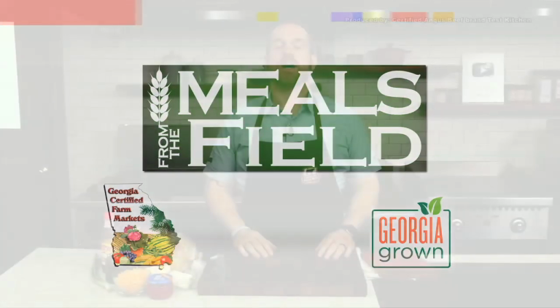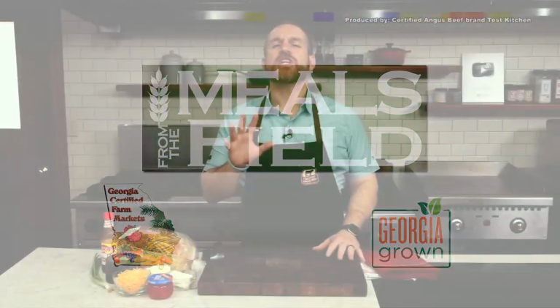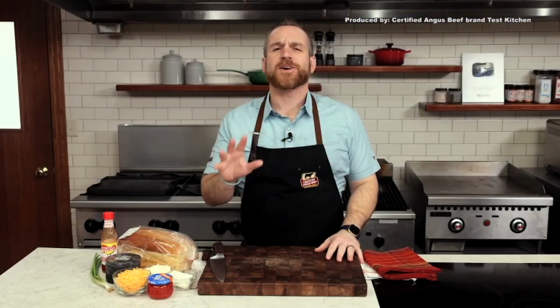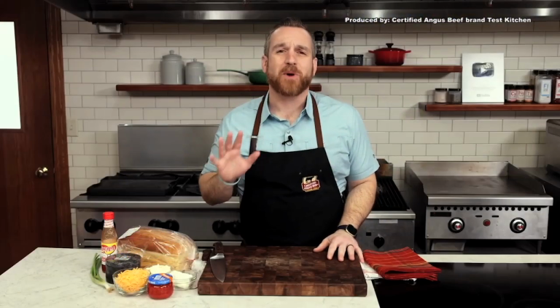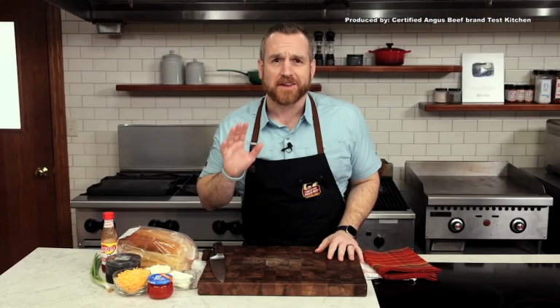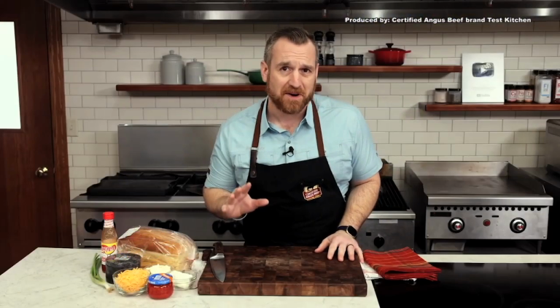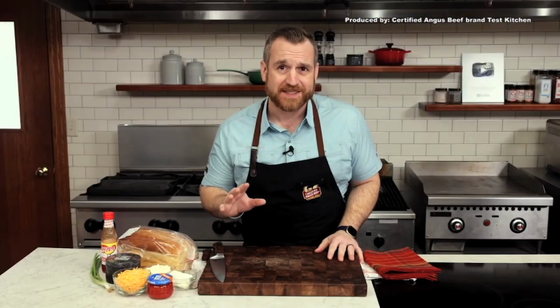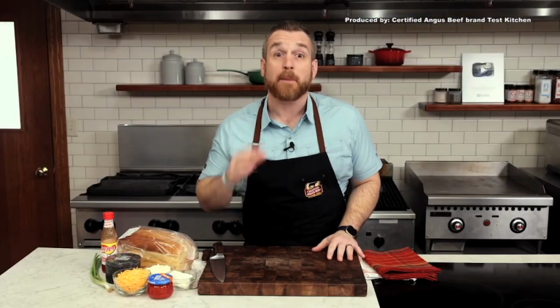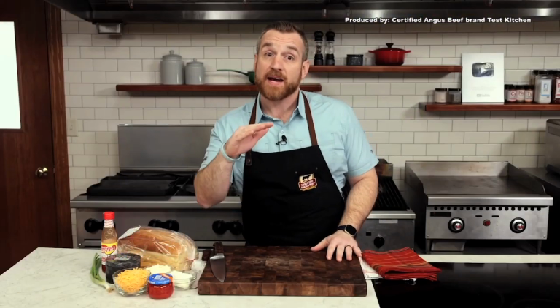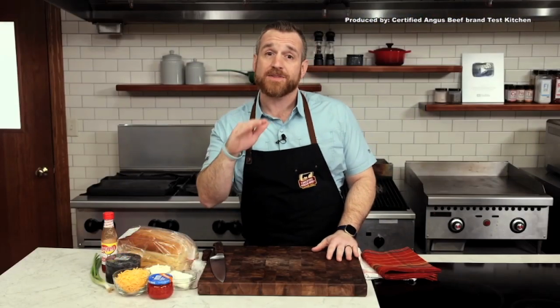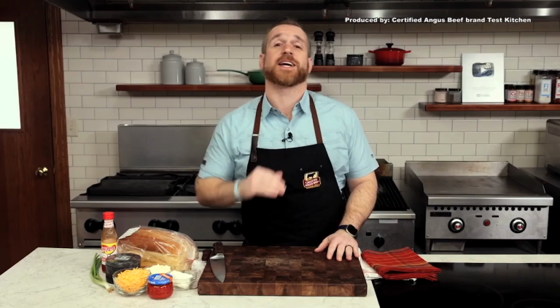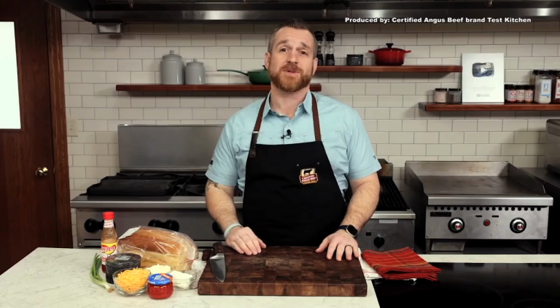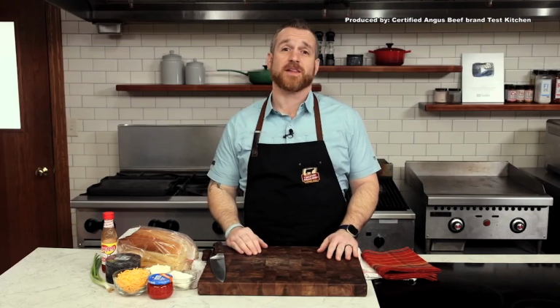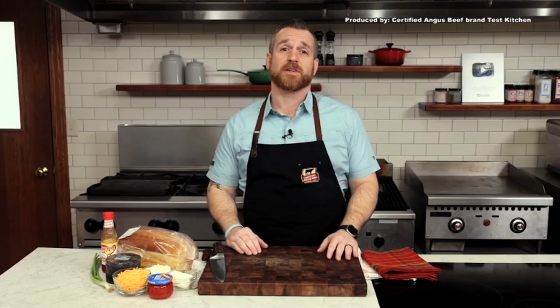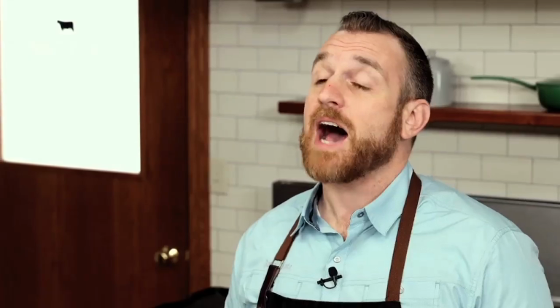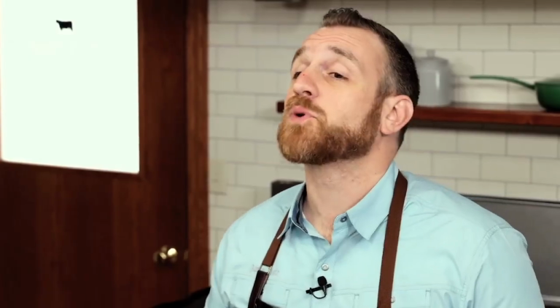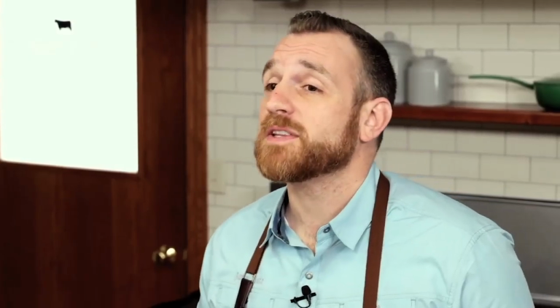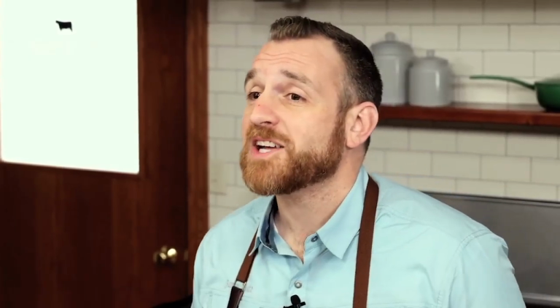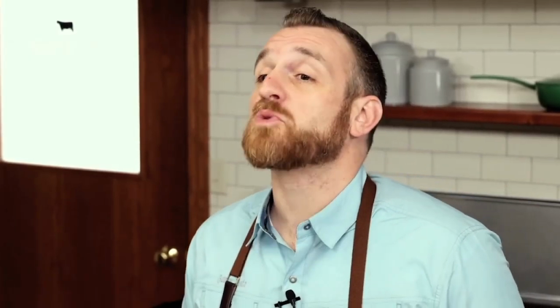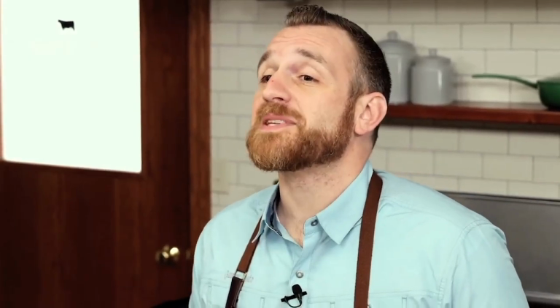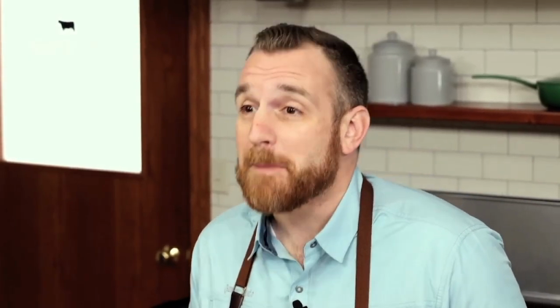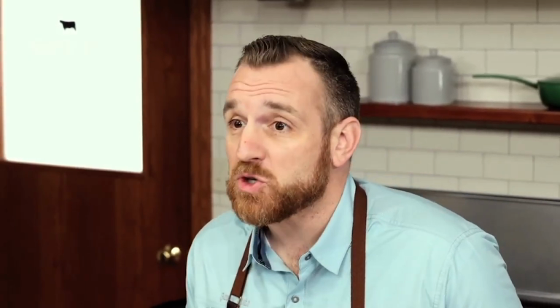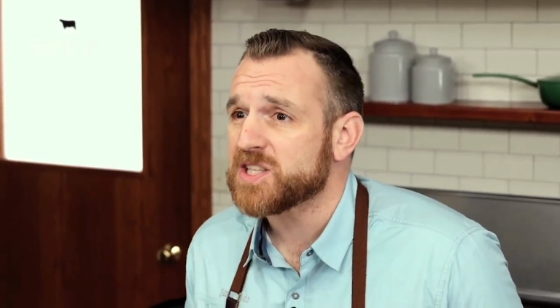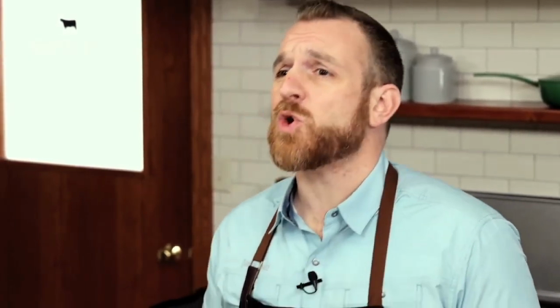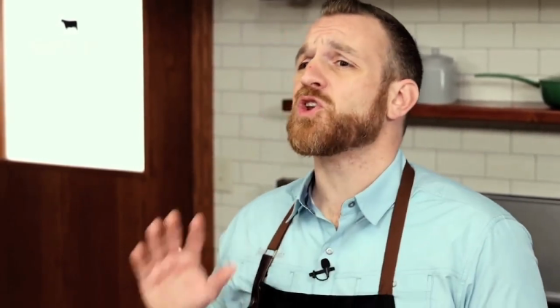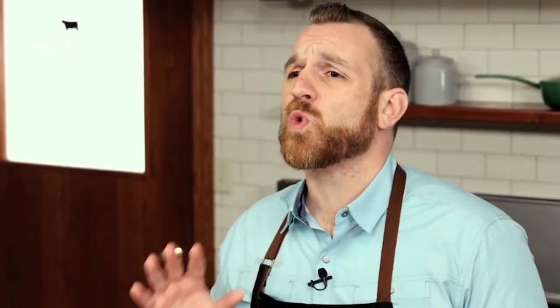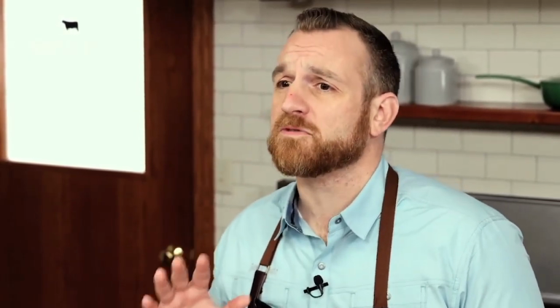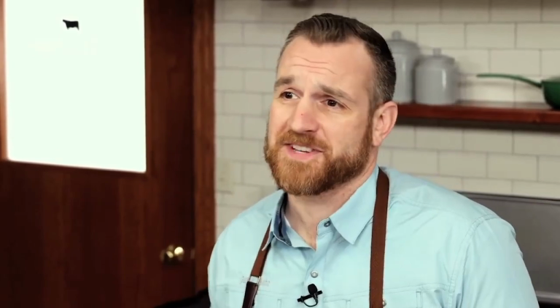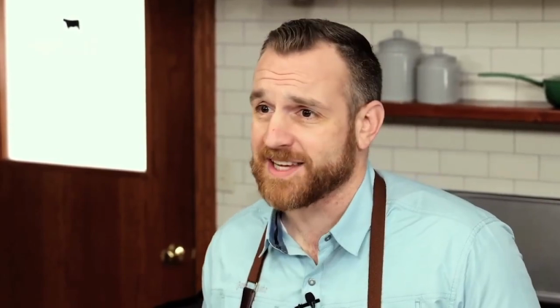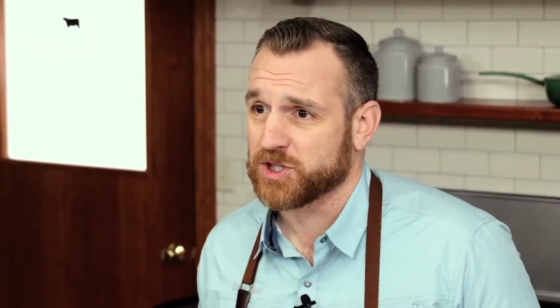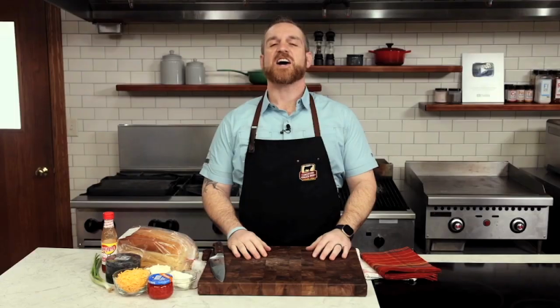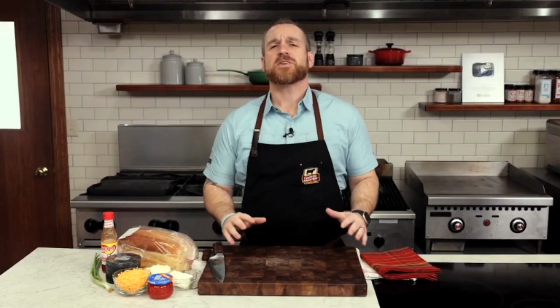A cheeseburger is practically perfect, and a patty melt takes it to another level. How do you improve on that? Throw in some pimento cheese and you have a new world of flavor in that sandwich.